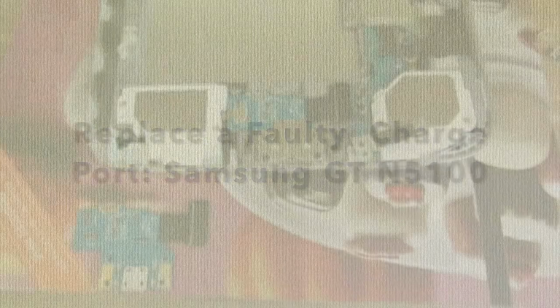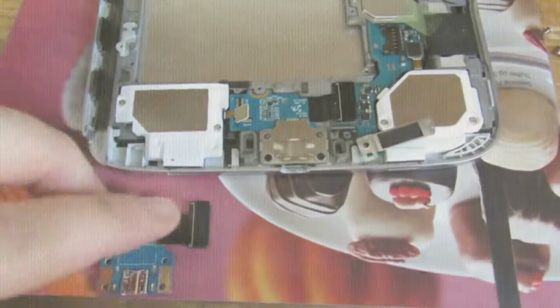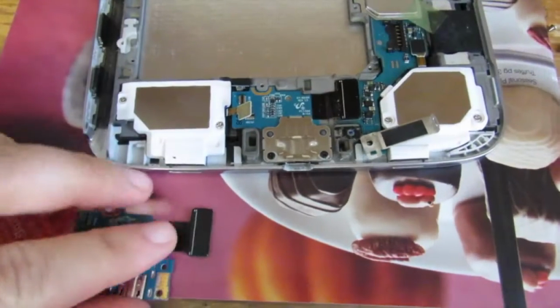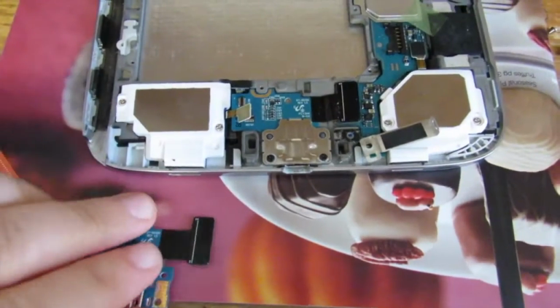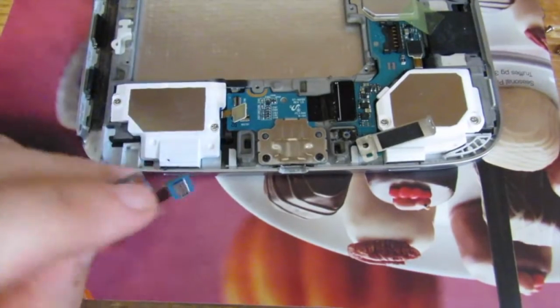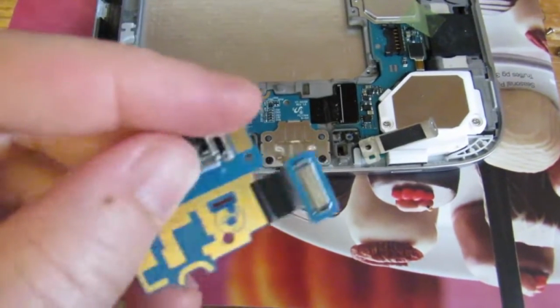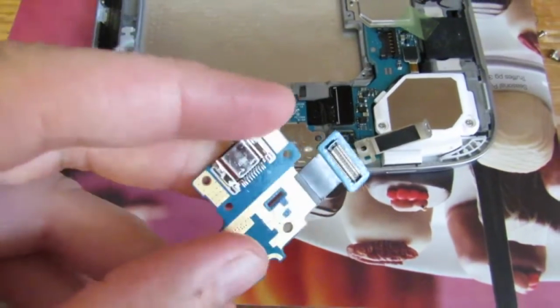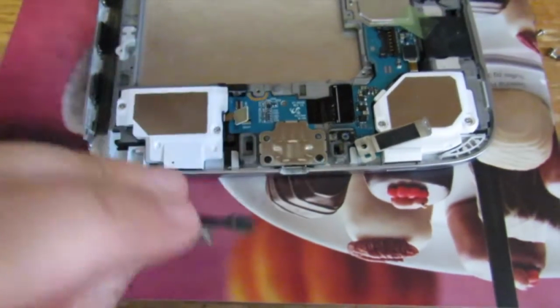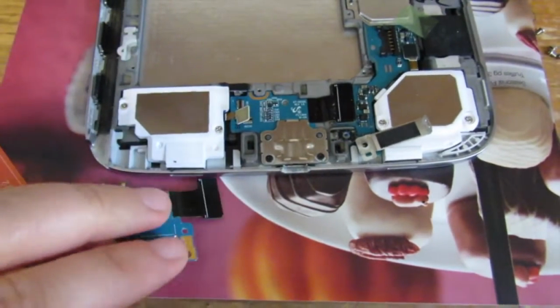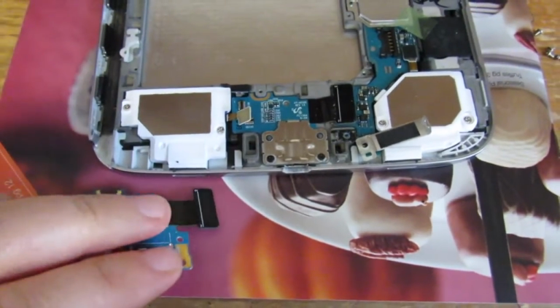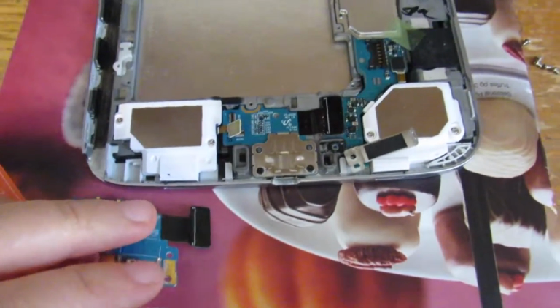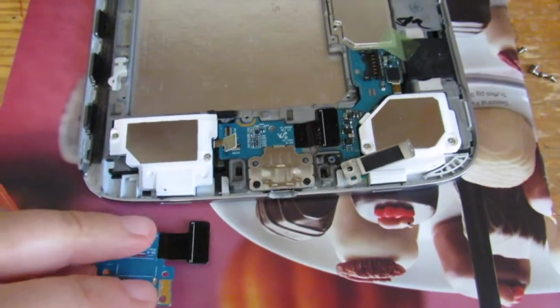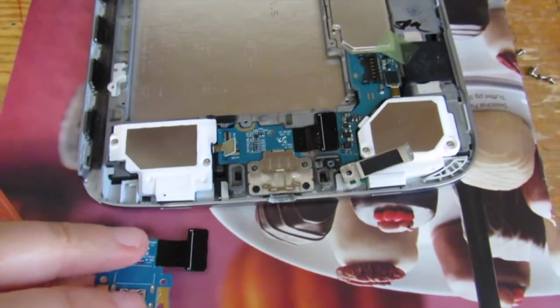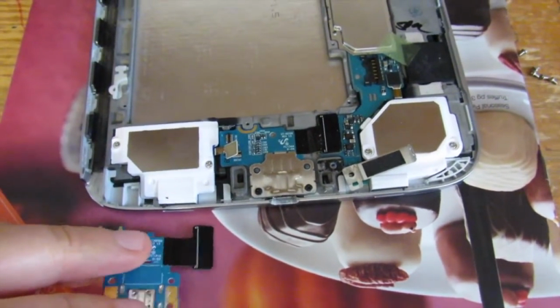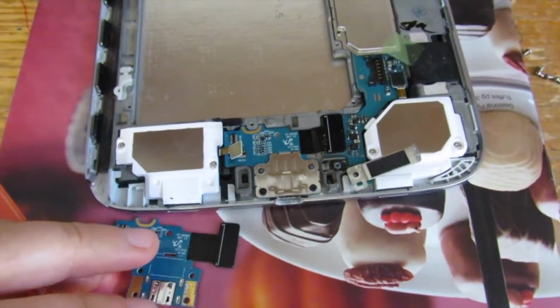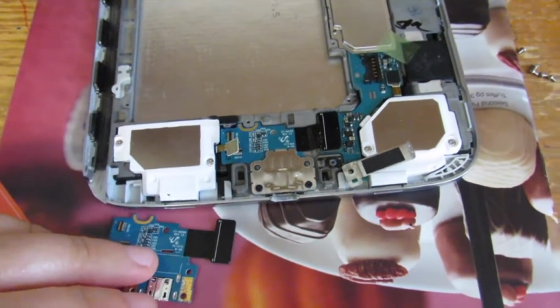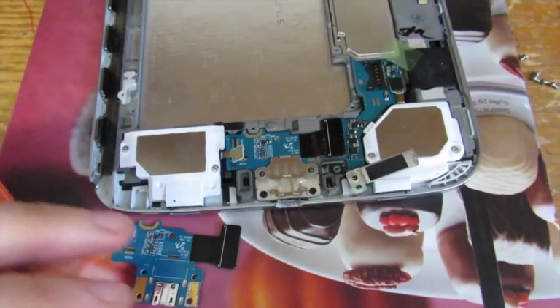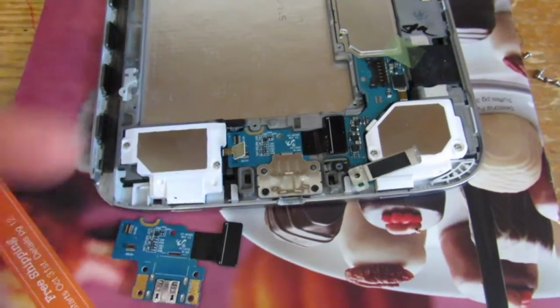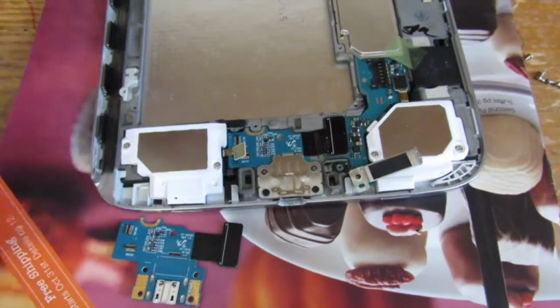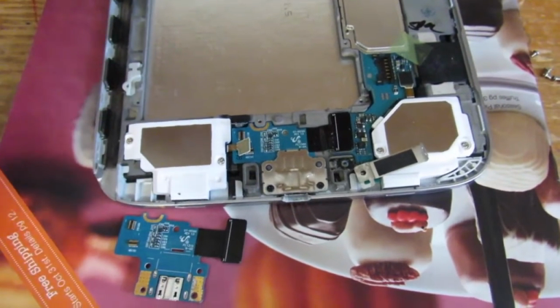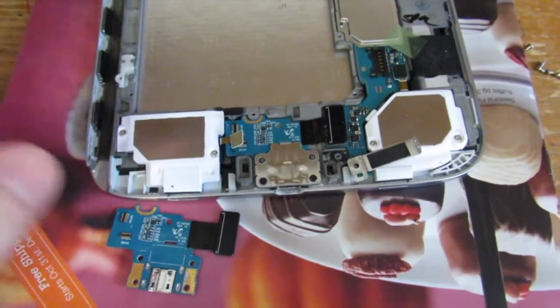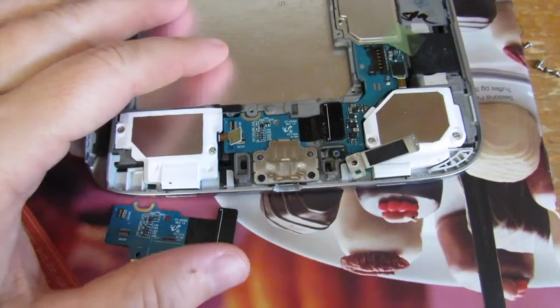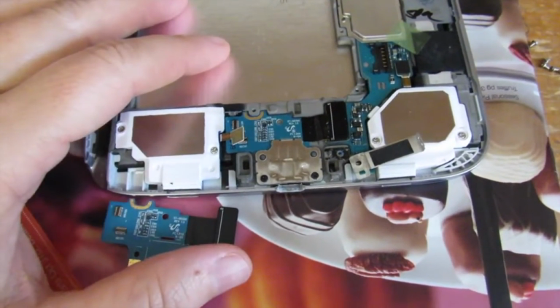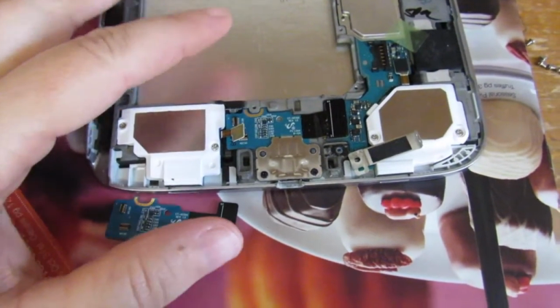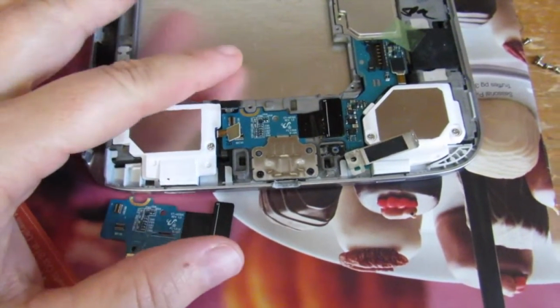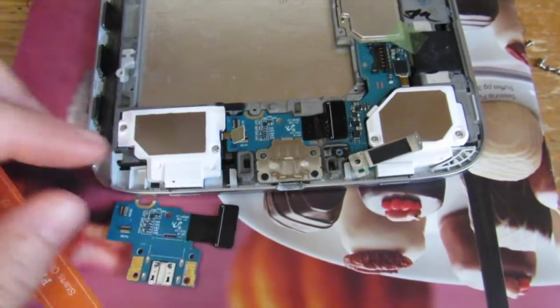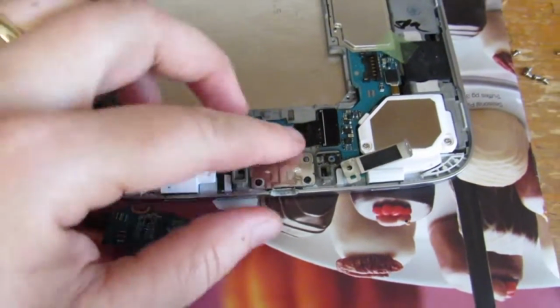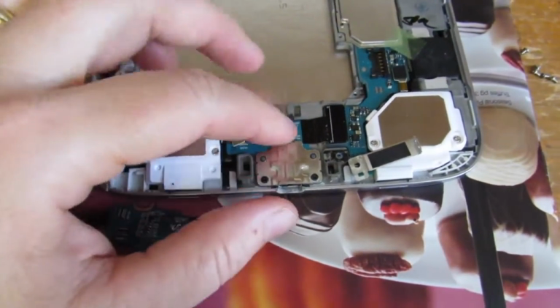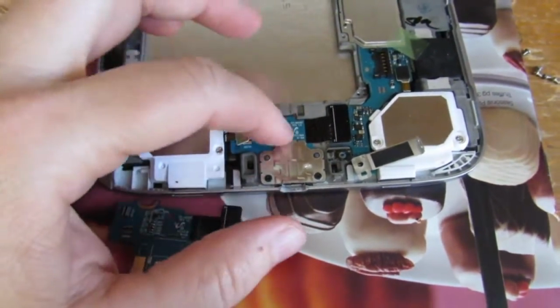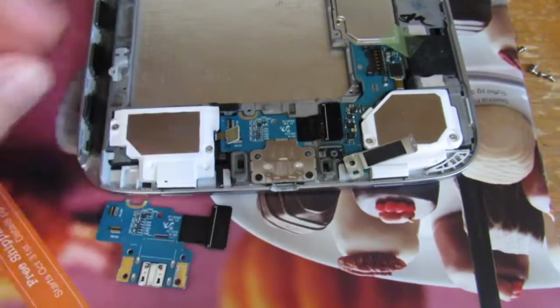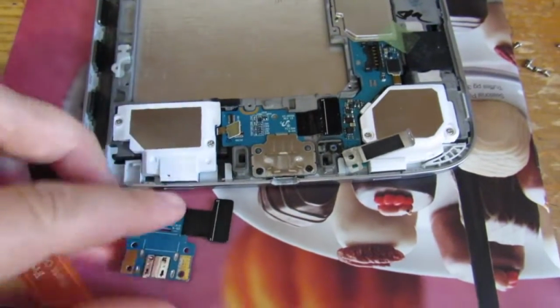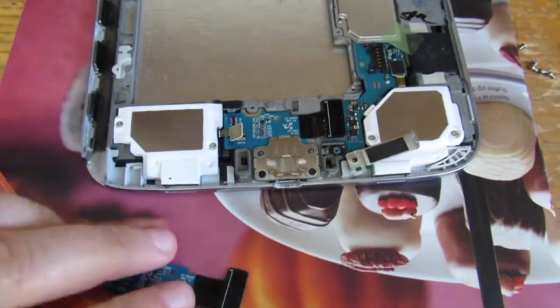It's not taking a charge. I put a new battery in it that was fully charged and tried charging it, and even with the new battery it wasn't charging. So the problem is this little piece right here.